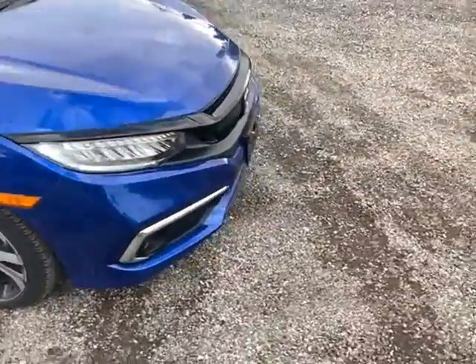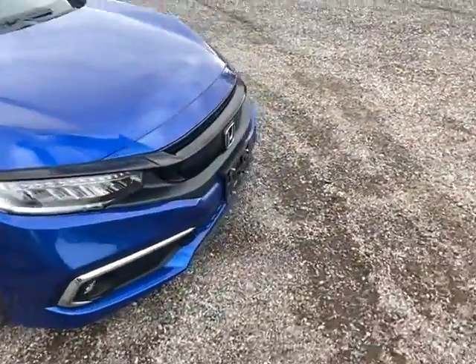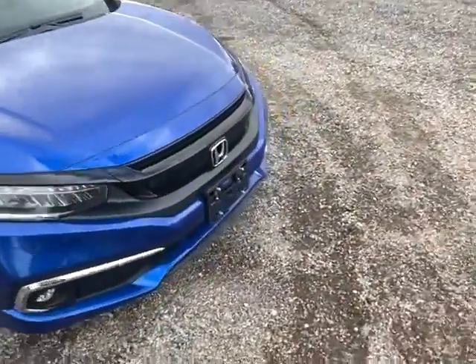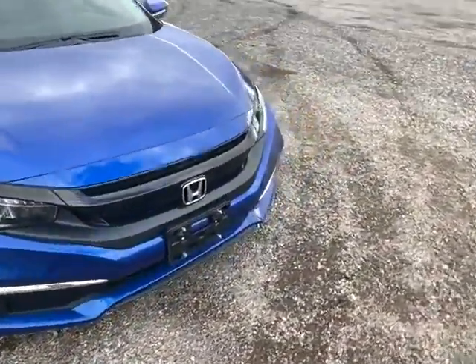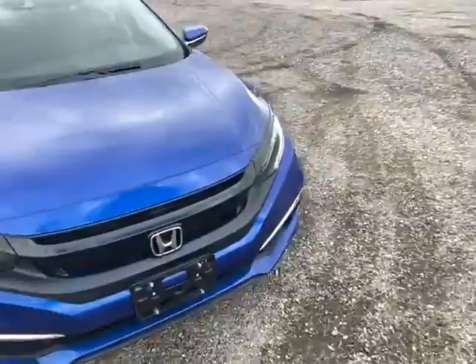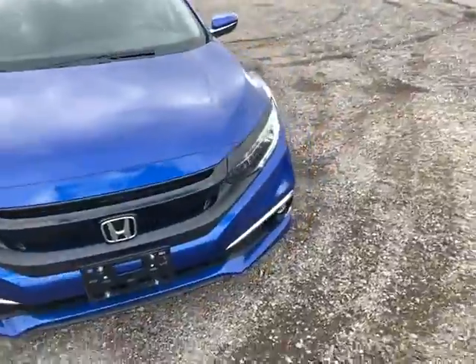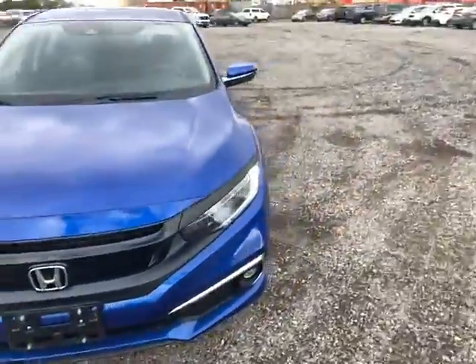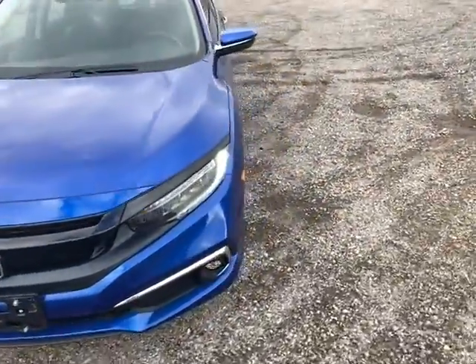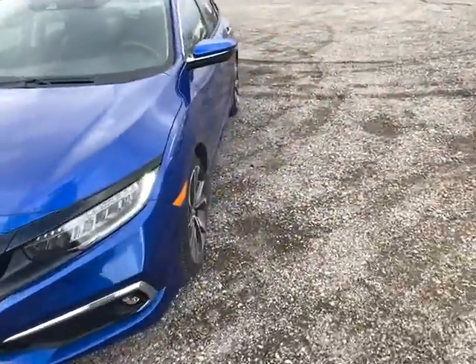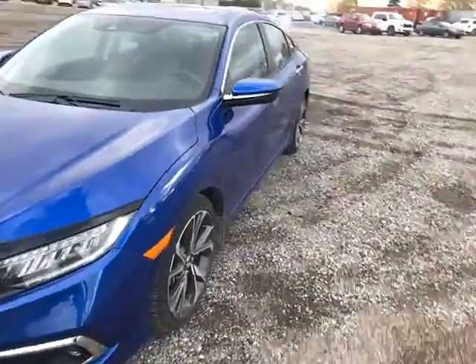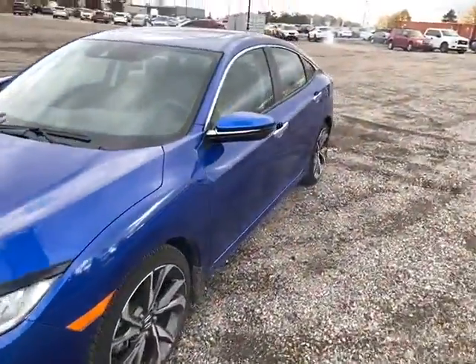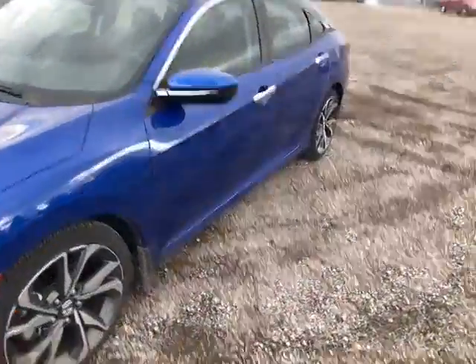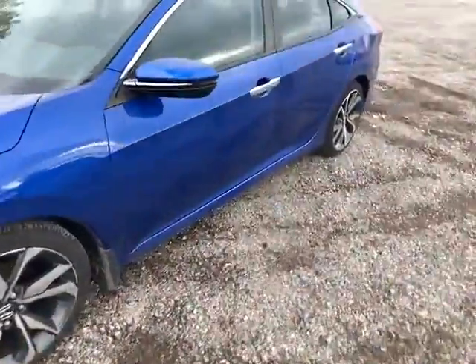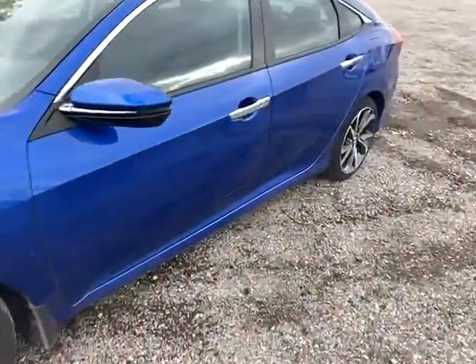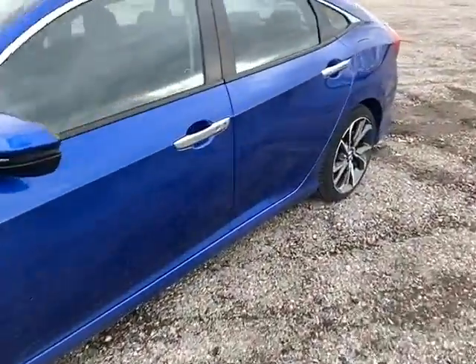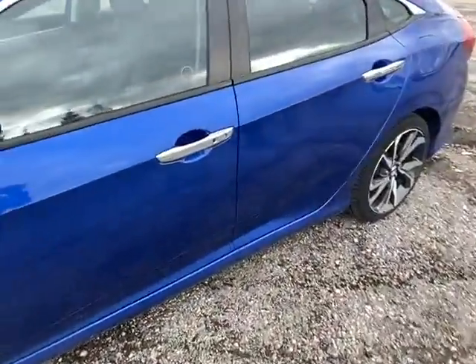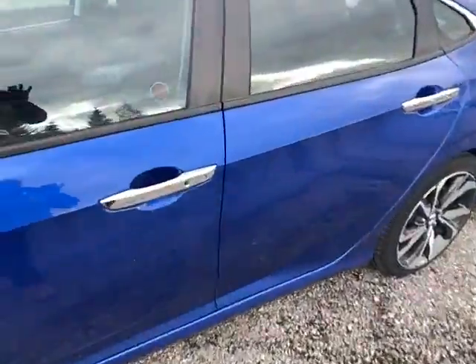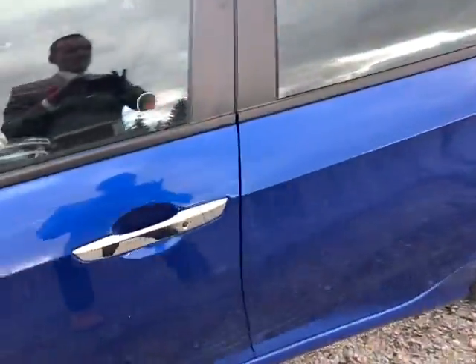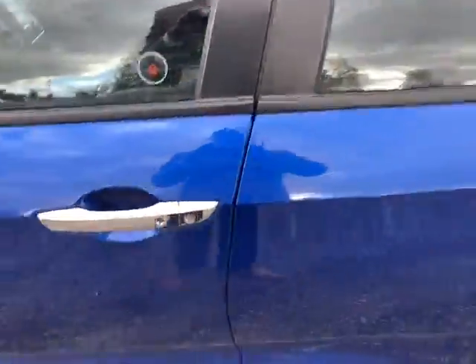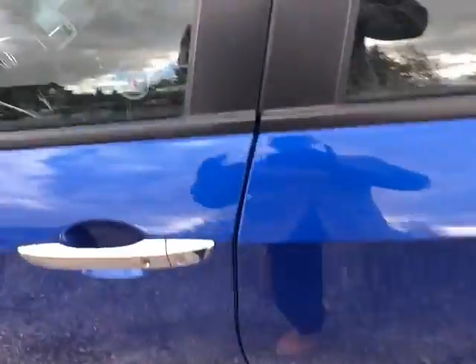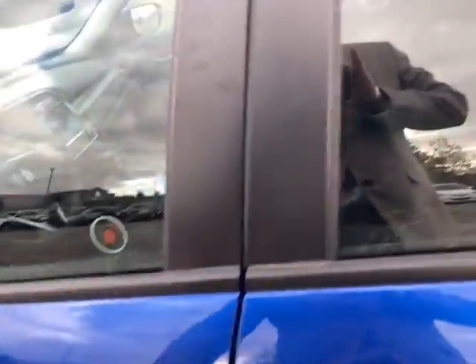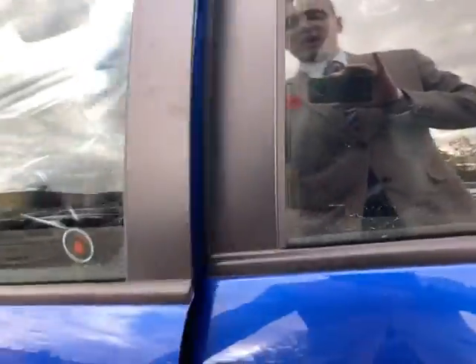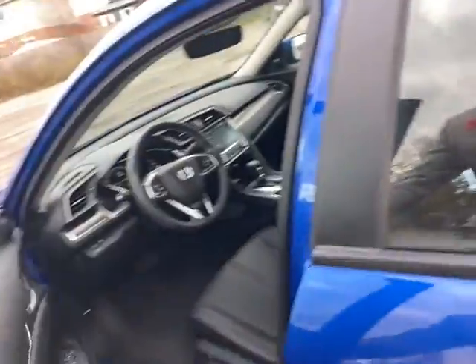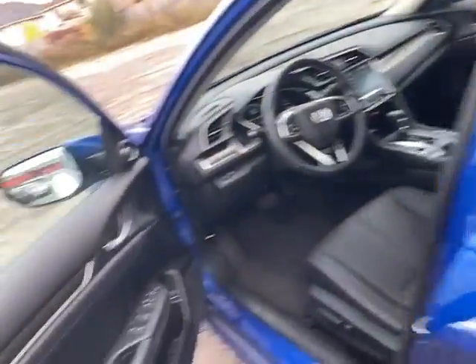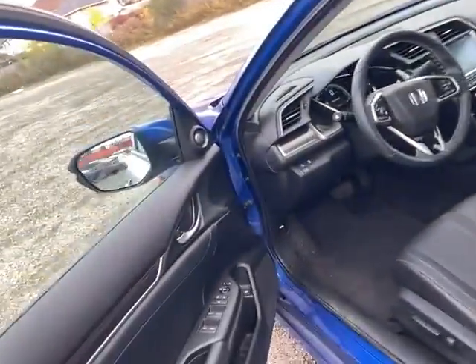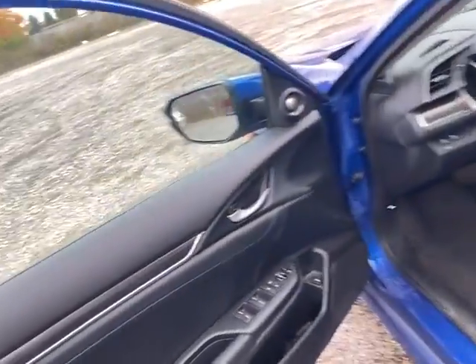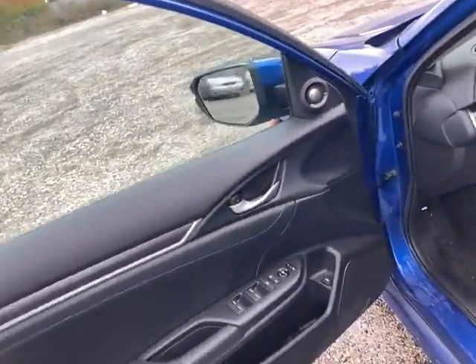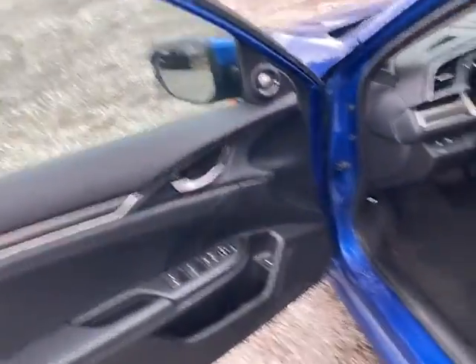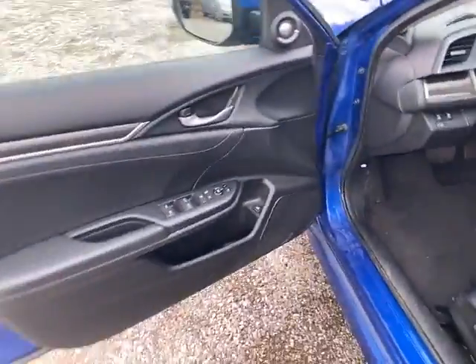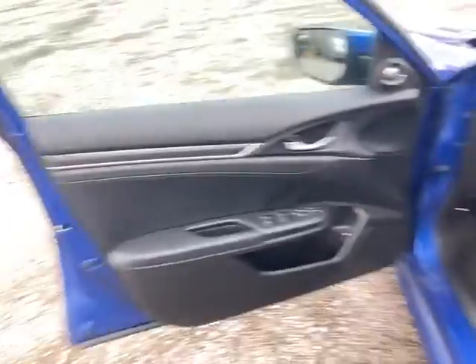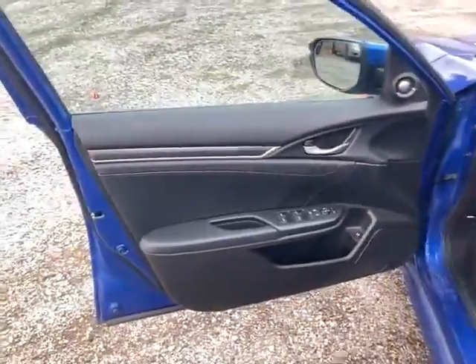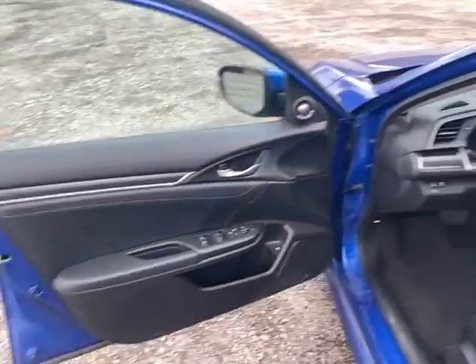I'll come around and show you some of the options and everything on the inside. A really nice thing with these Civics is that they're also just a very simple, easy car to drive — really great for a first-time car buyer or new driver in general.